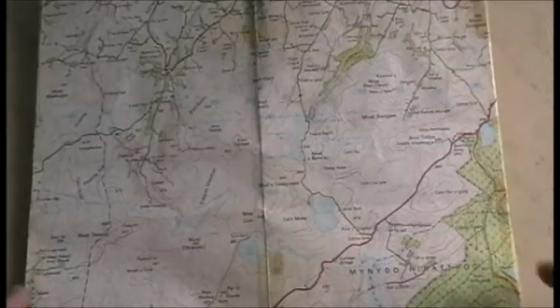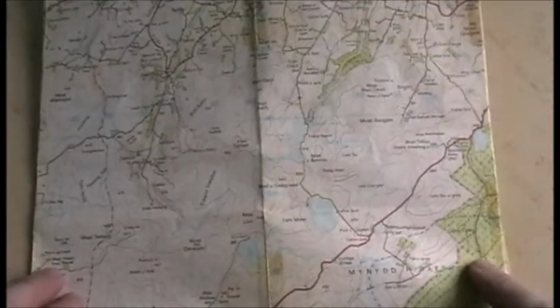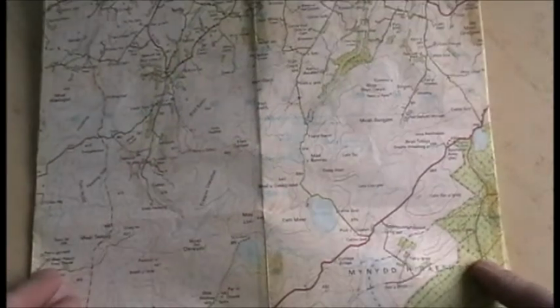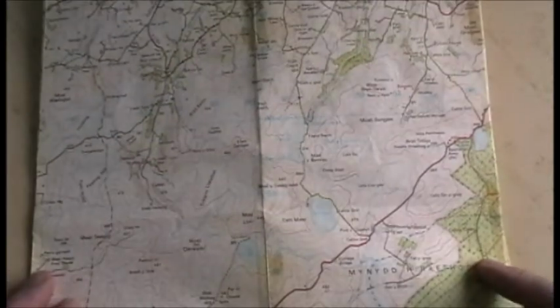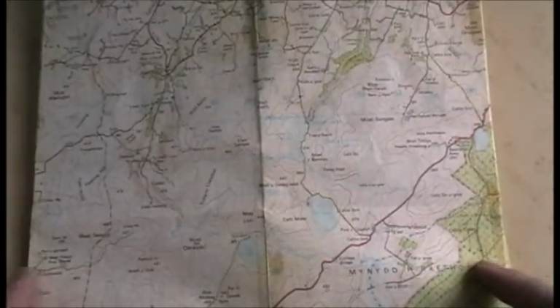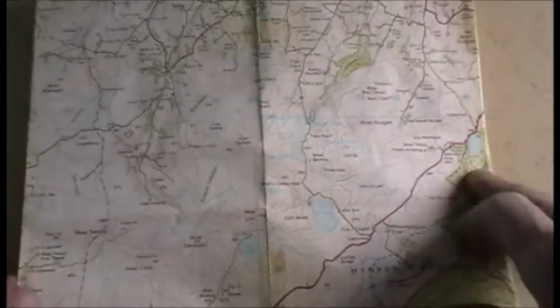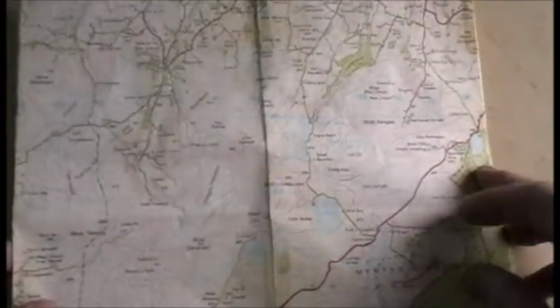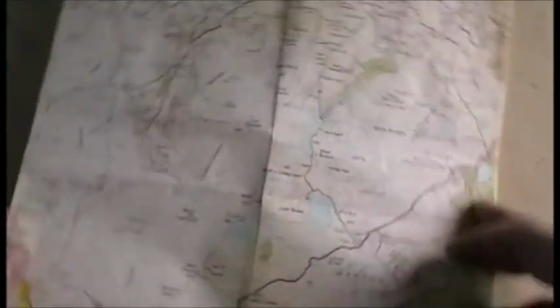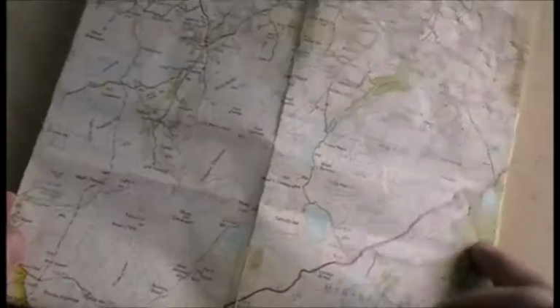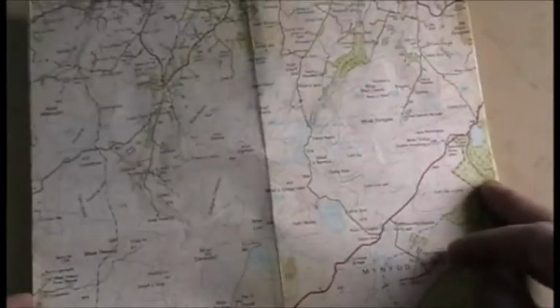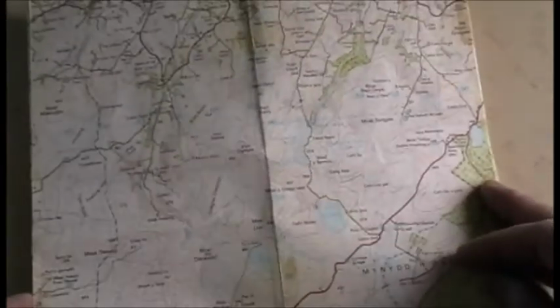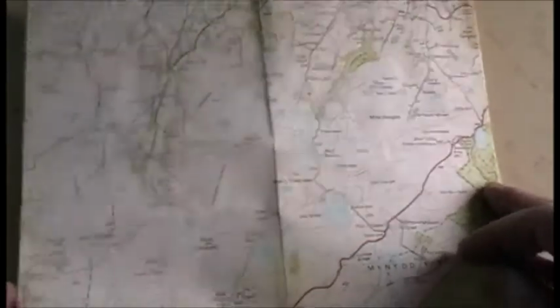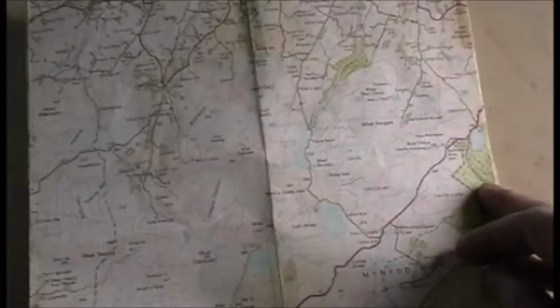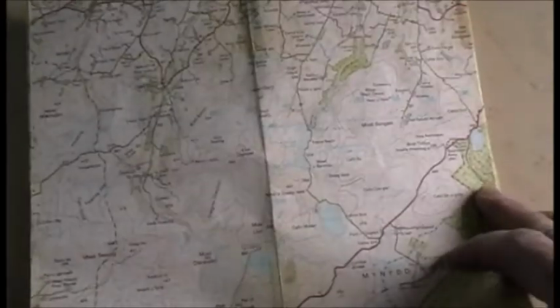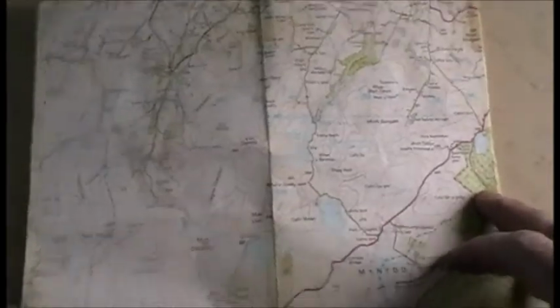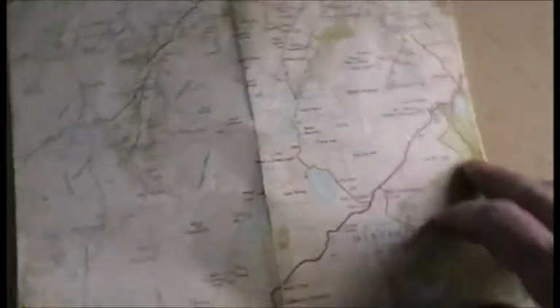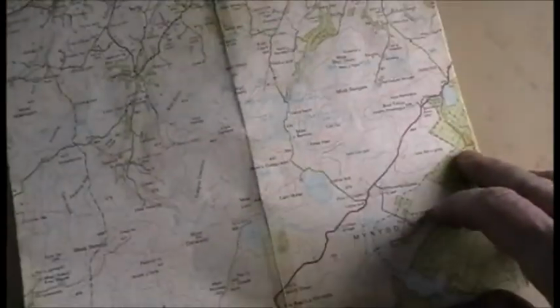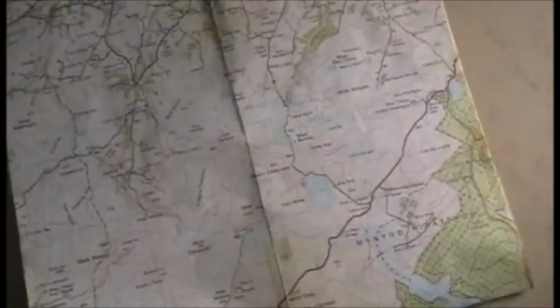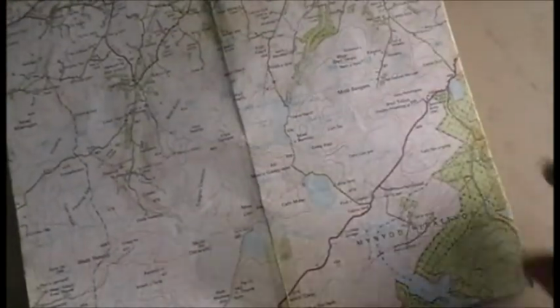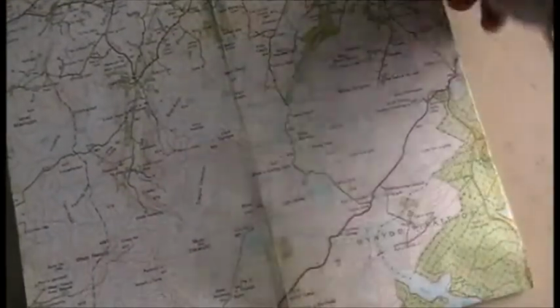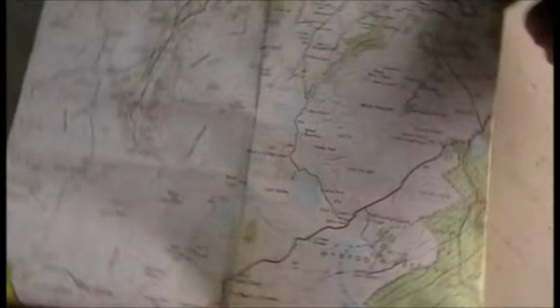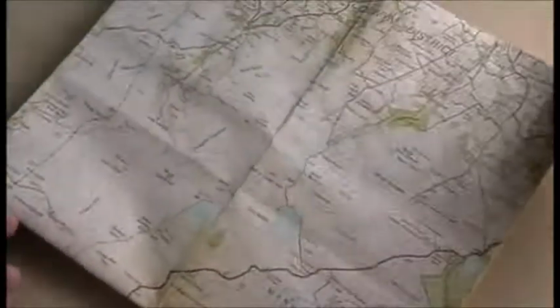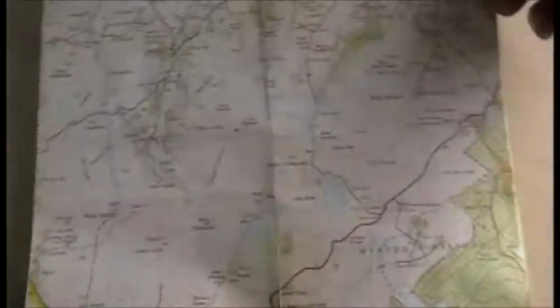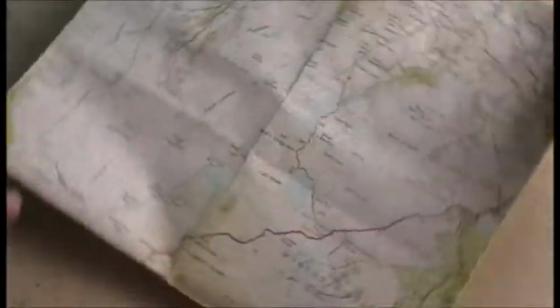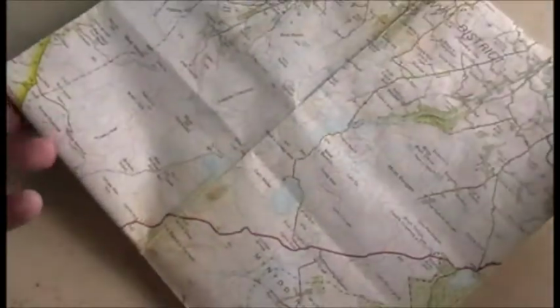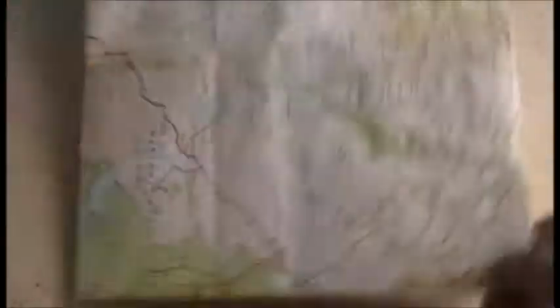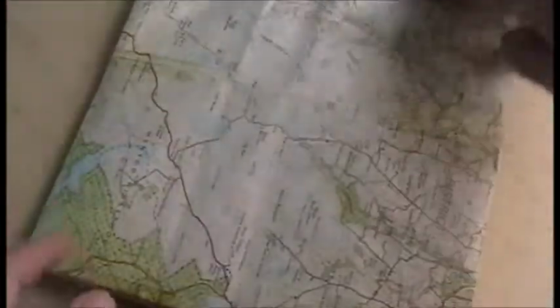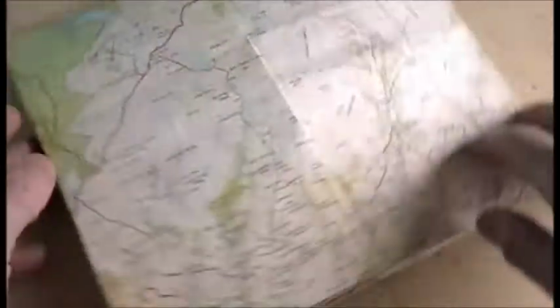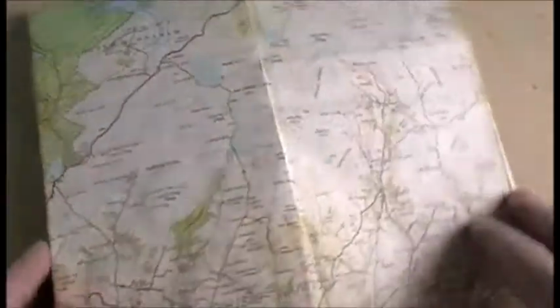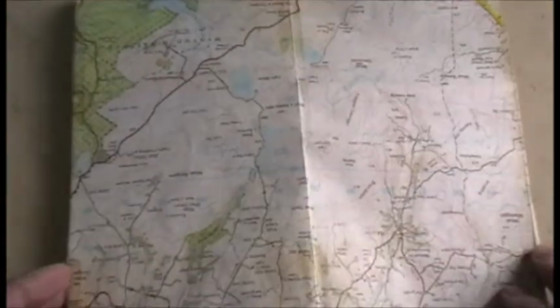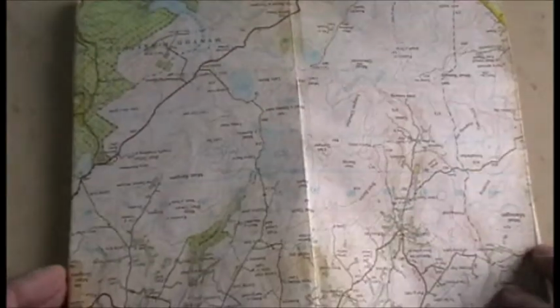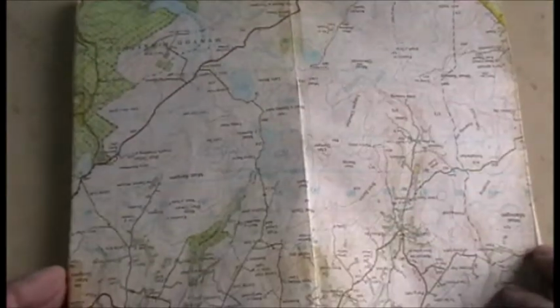In an earlier video I demonstrated the importance of having a set map — to set your map so that it coincides with the actual ground. Now a set map can be in any position, and more often than not, it'll be upside down.